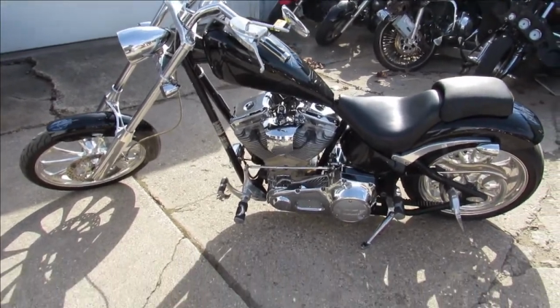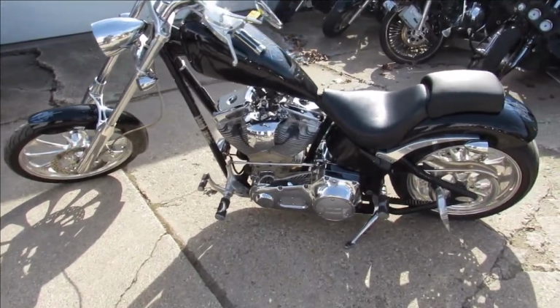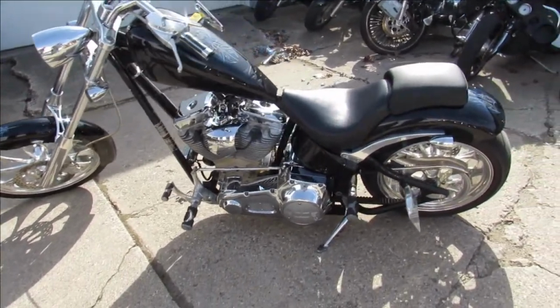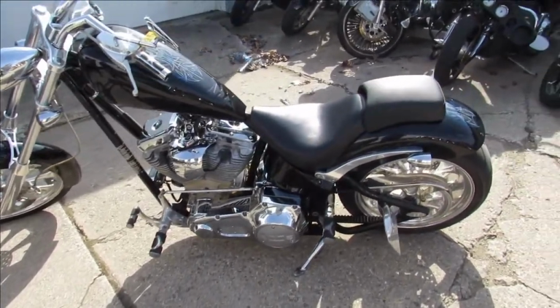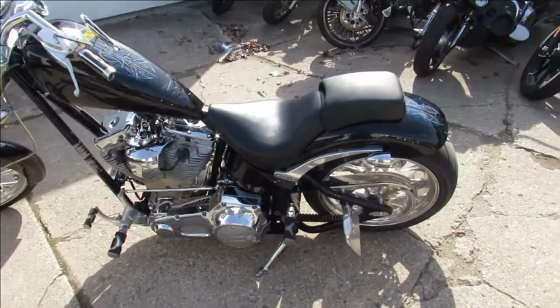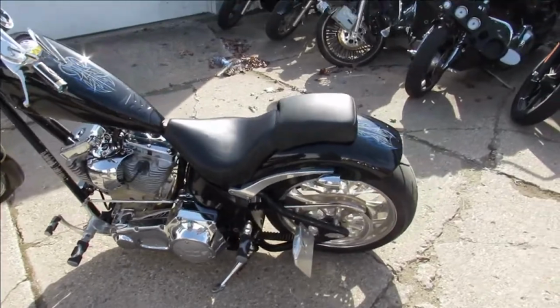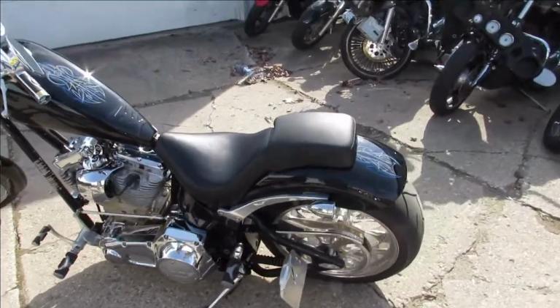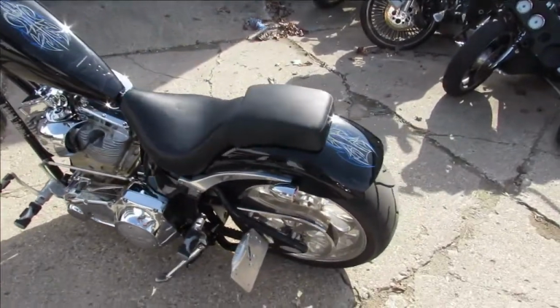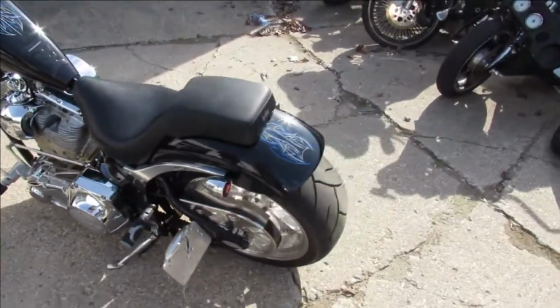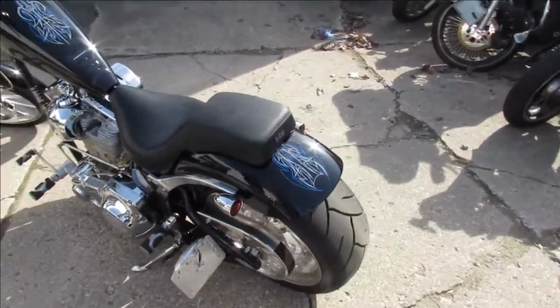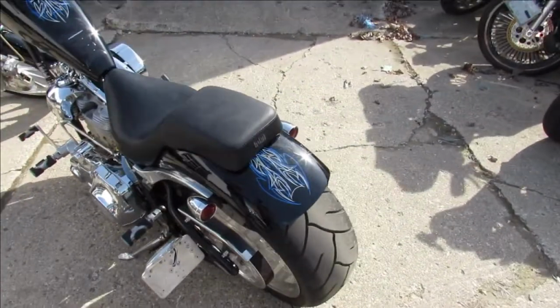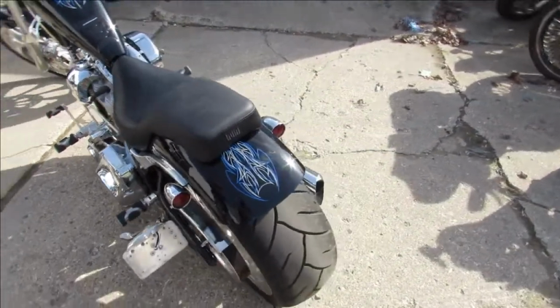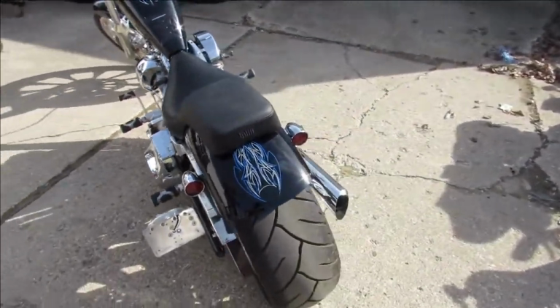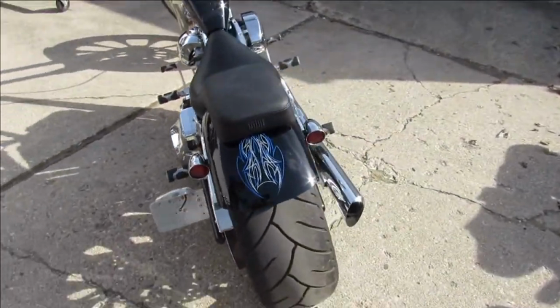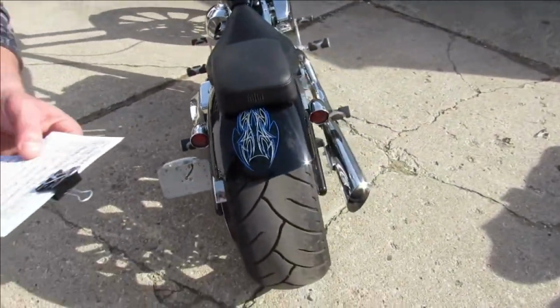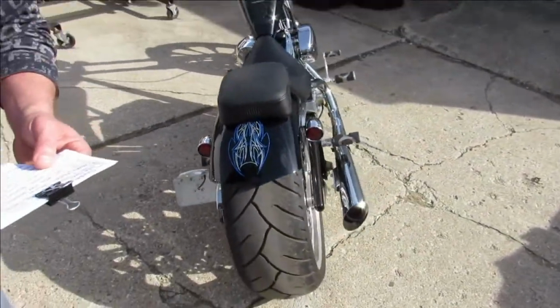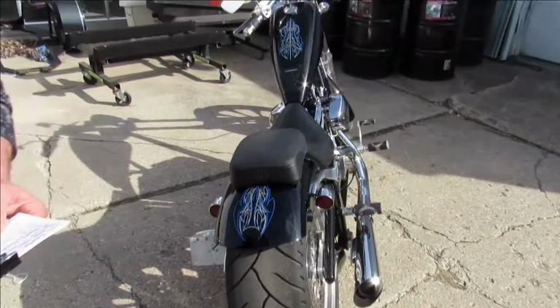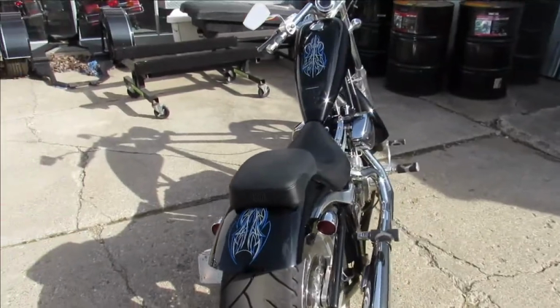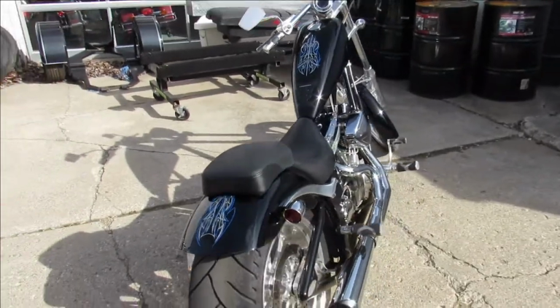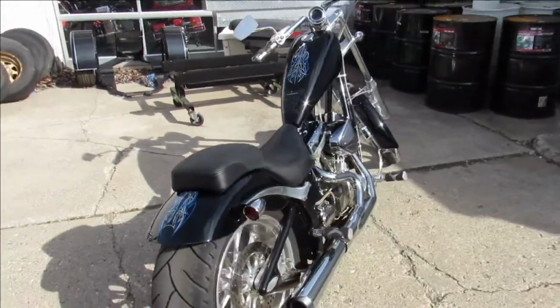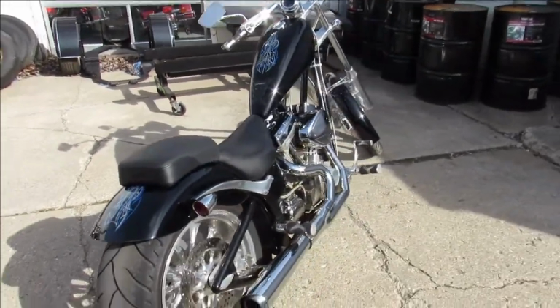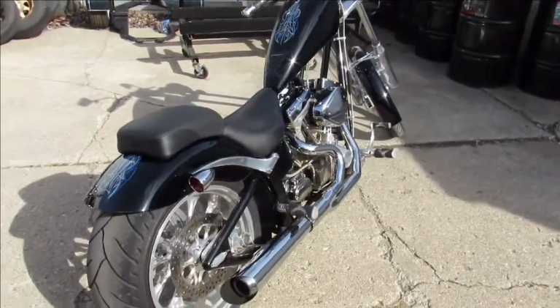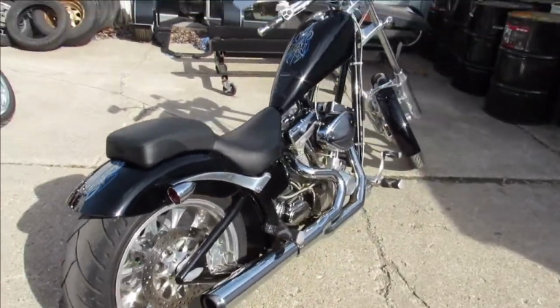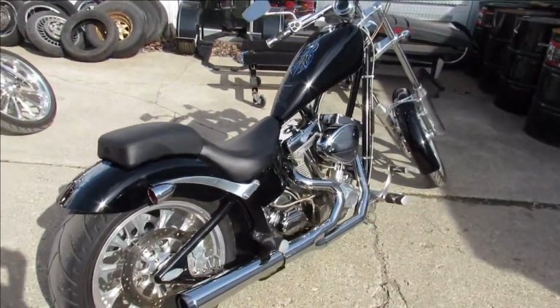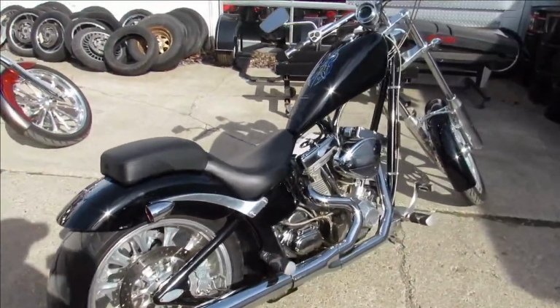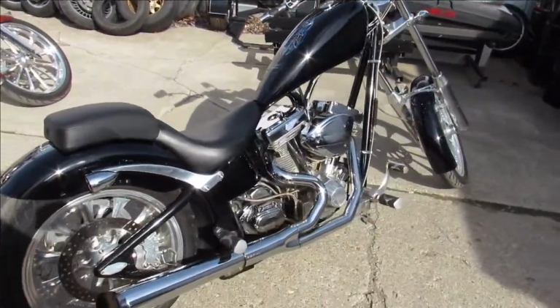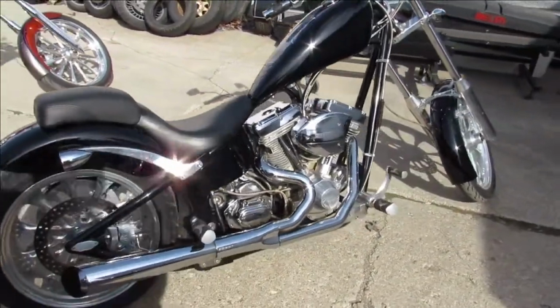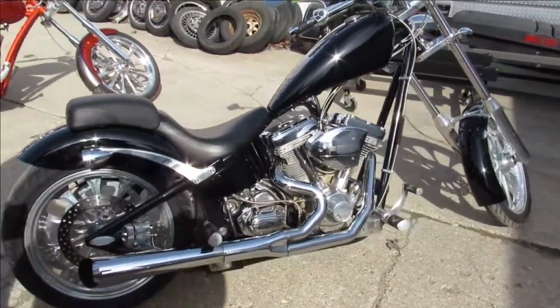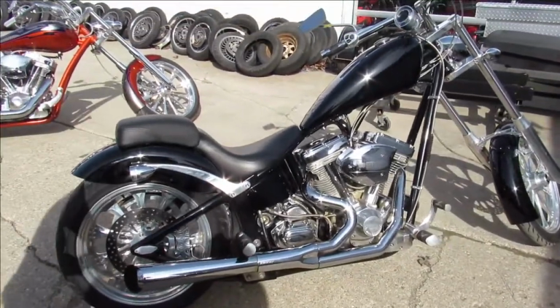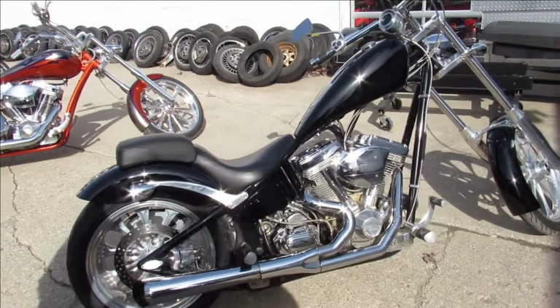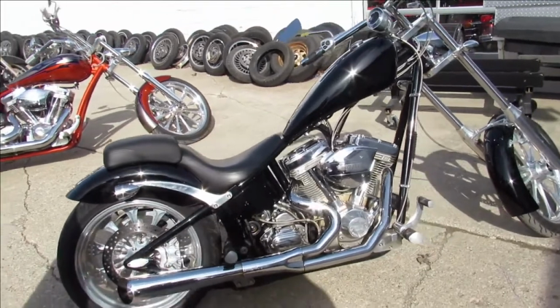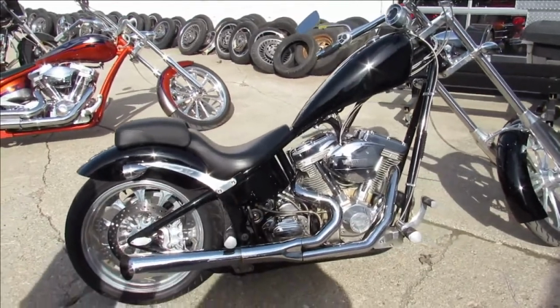It's got Kirker exhaust — those things are loud, man. You turn heads everywhere you go and stand out from the crowd with this thing. It's a 2004 Big Dog Chopper, it's a great bike.